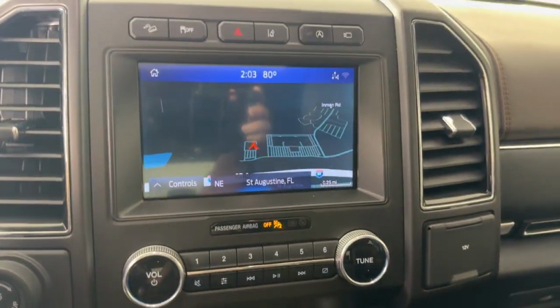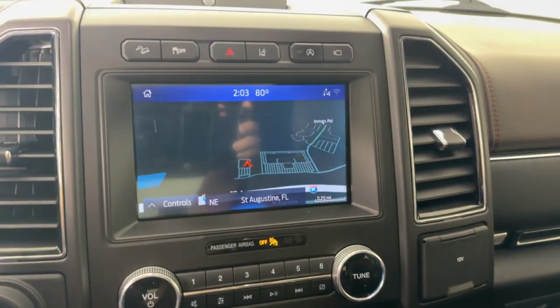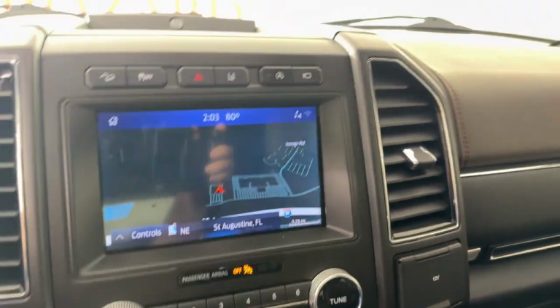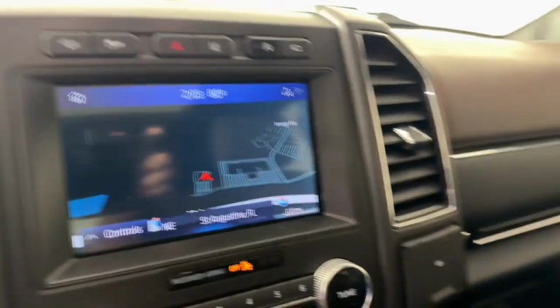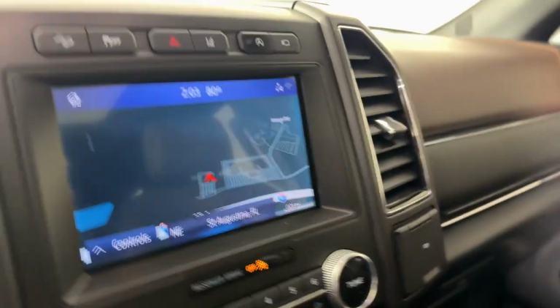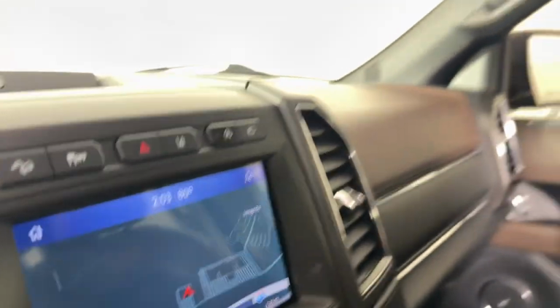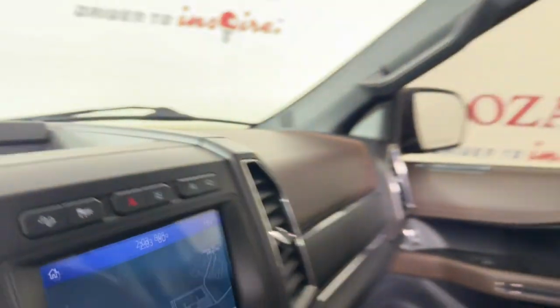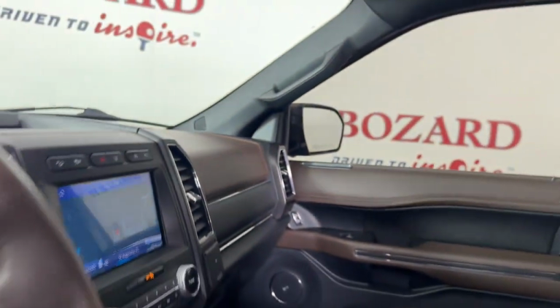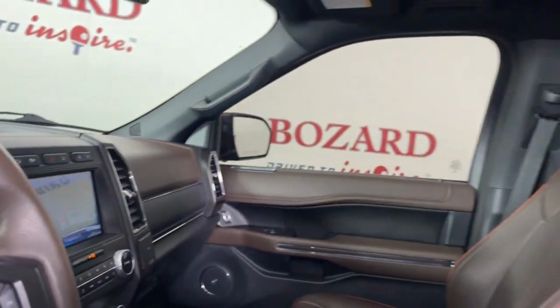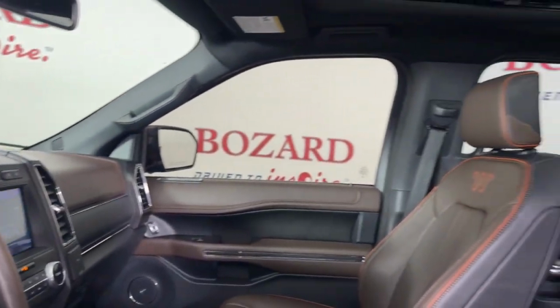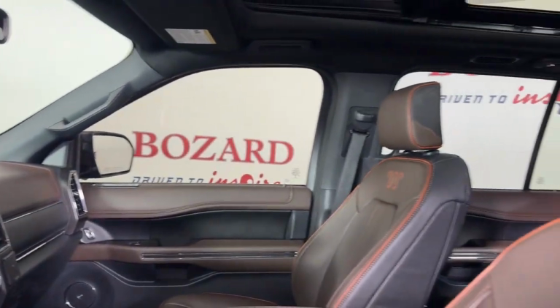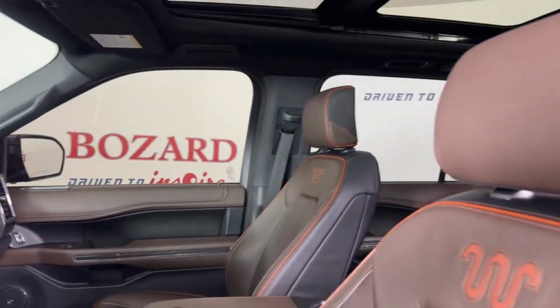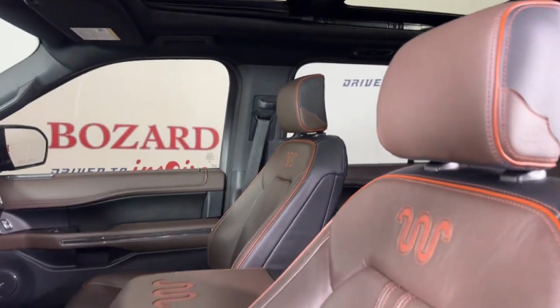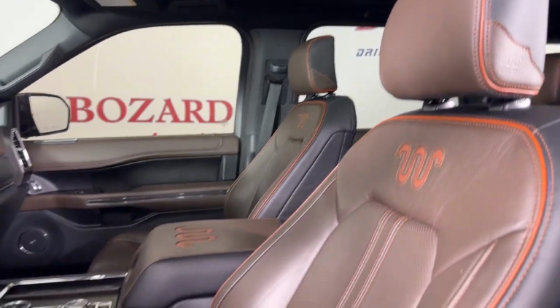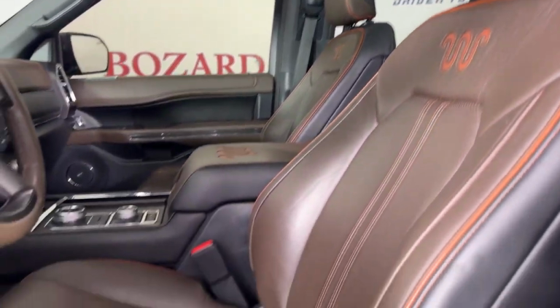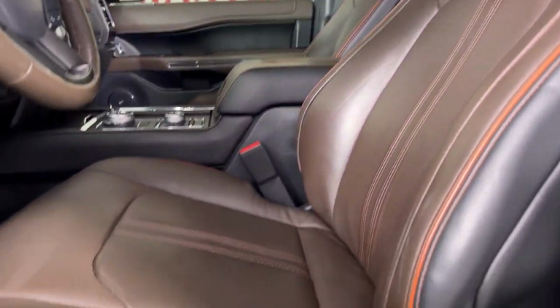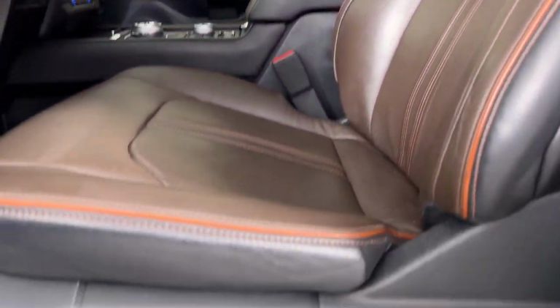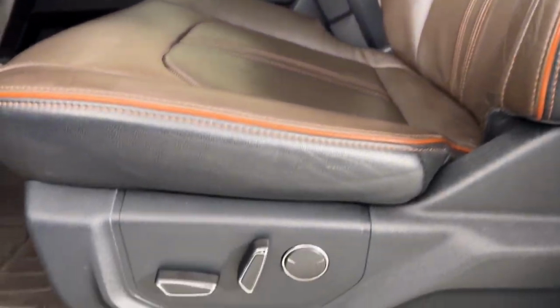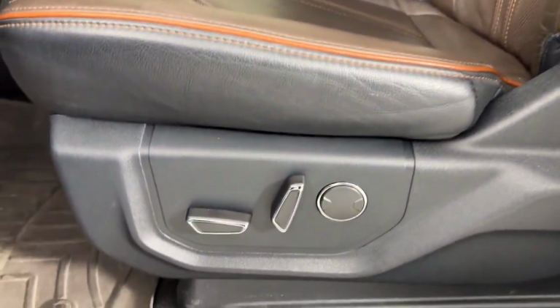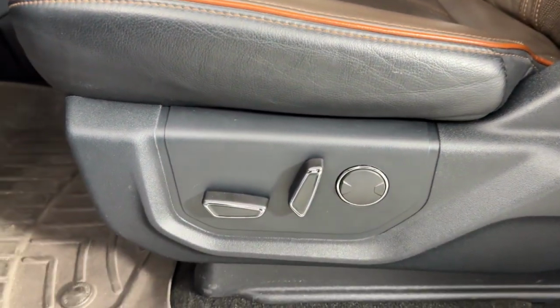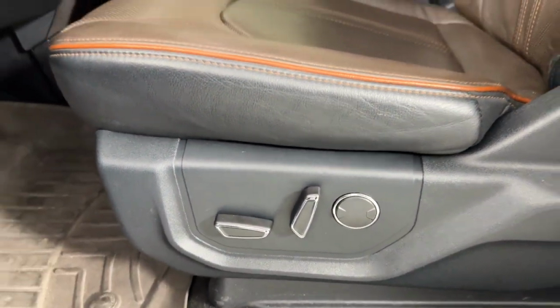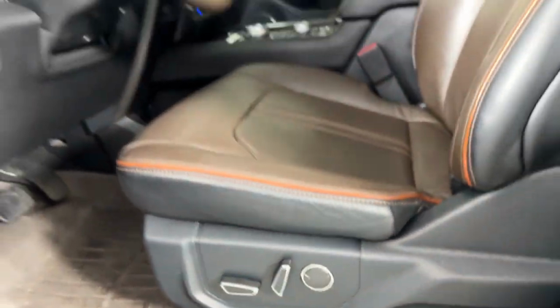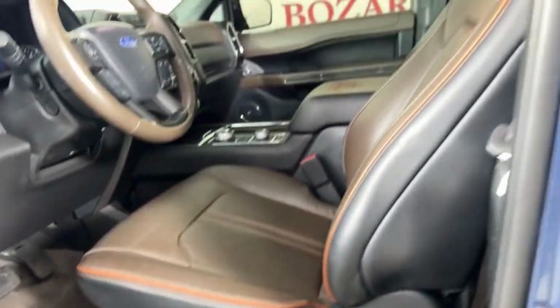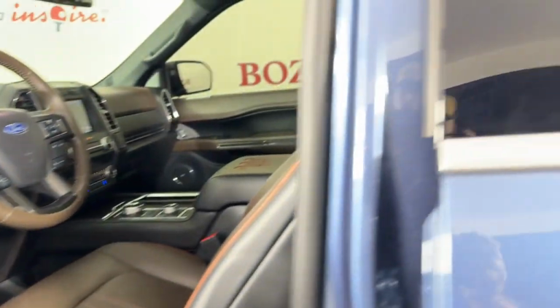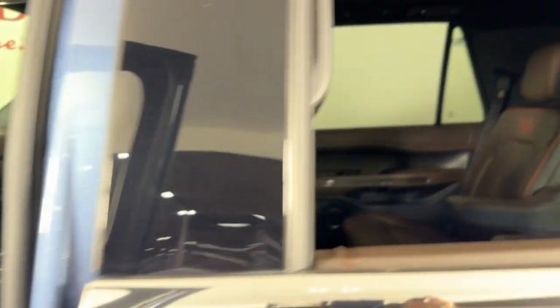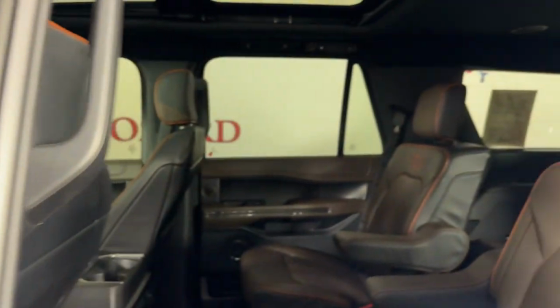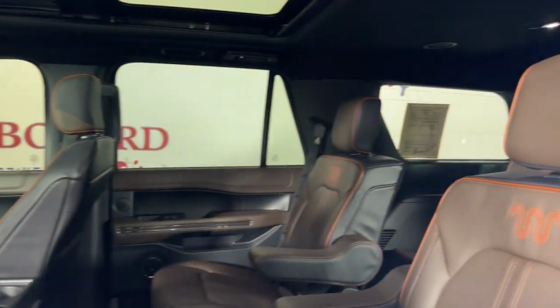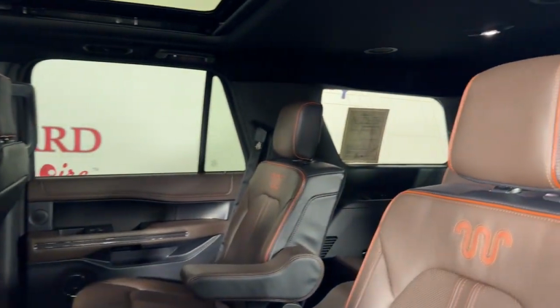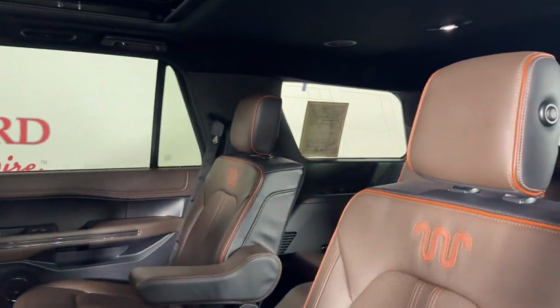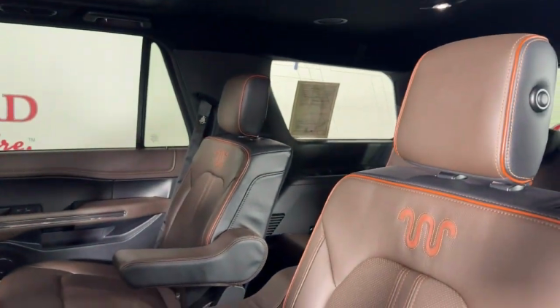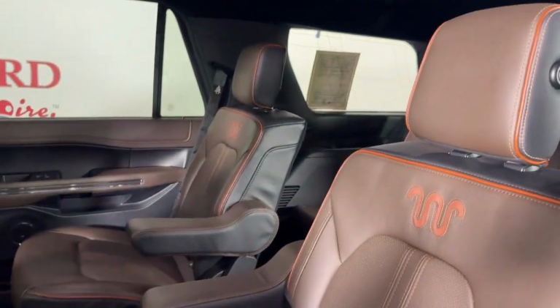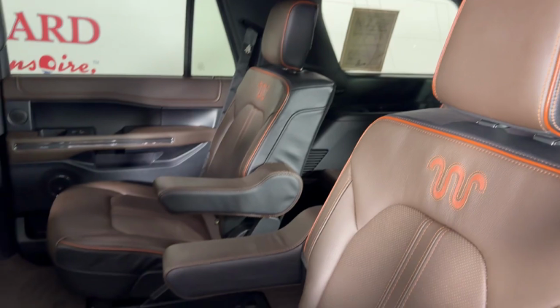Your family deserves the best. Give it to them when you bring home this magnificent Expedition. Our team will give you an outstanding test drive experience. Stop in today.